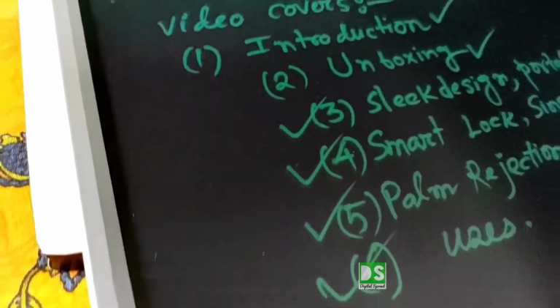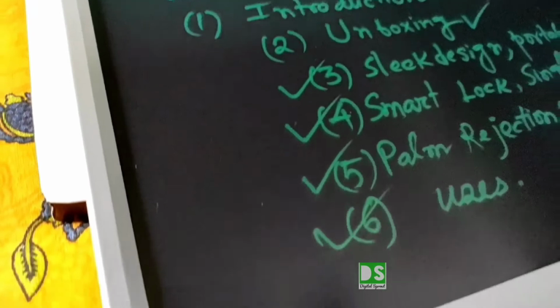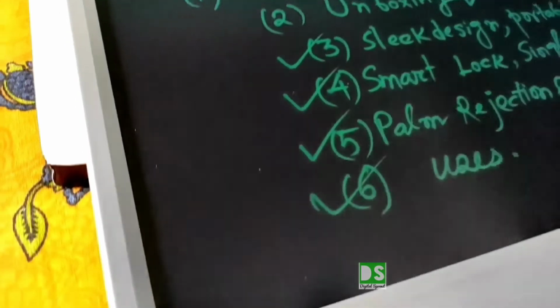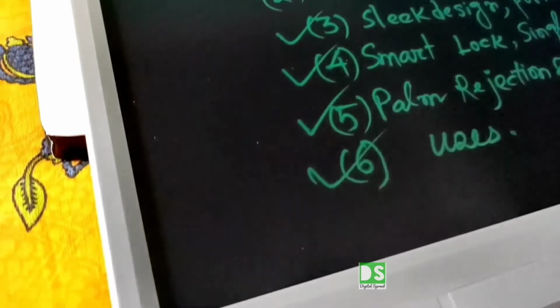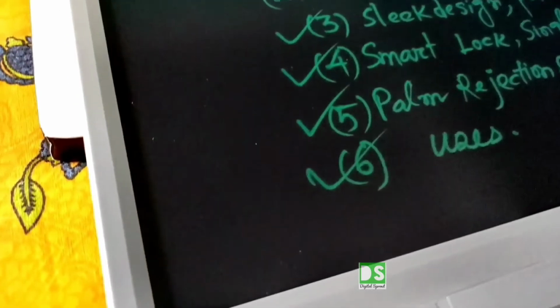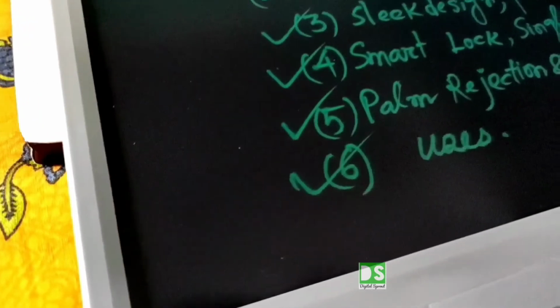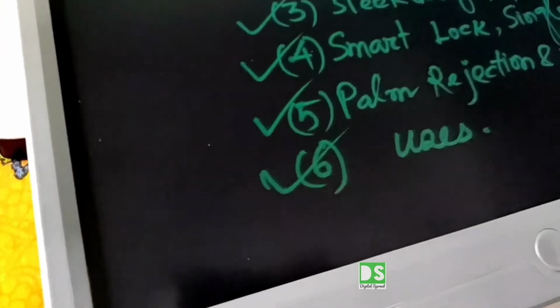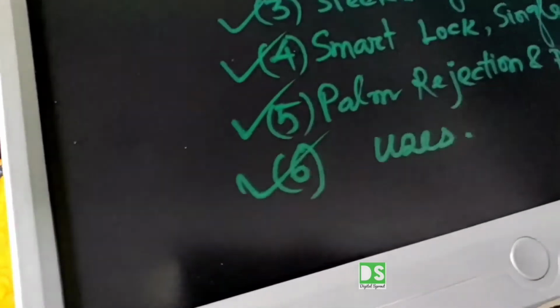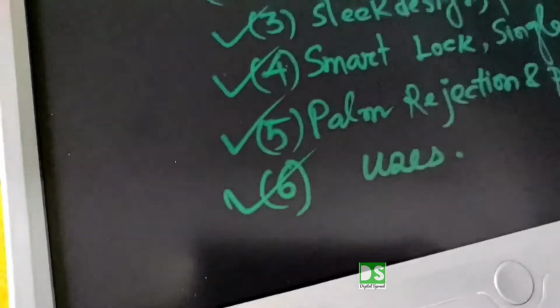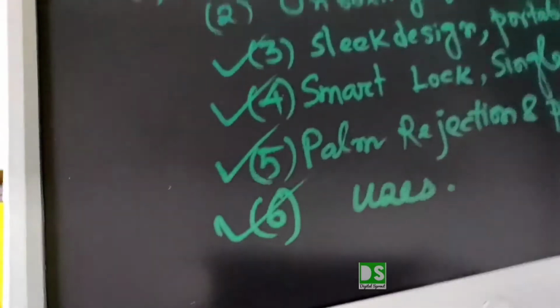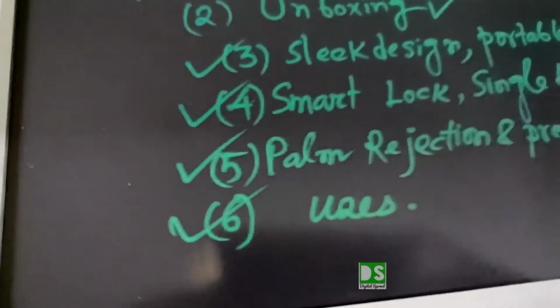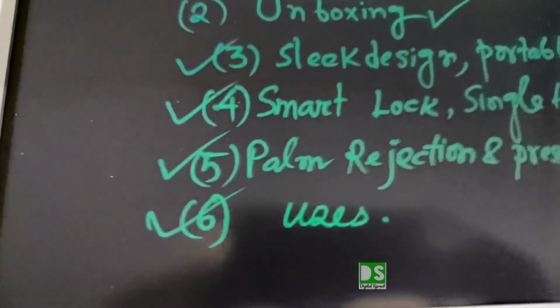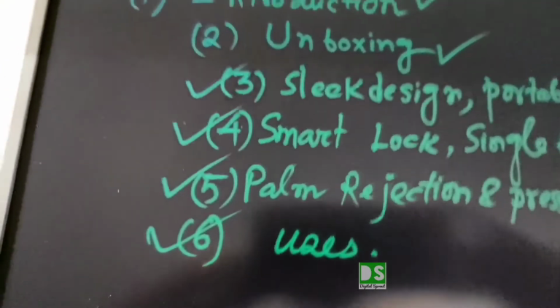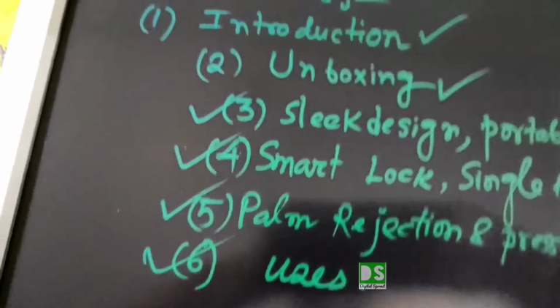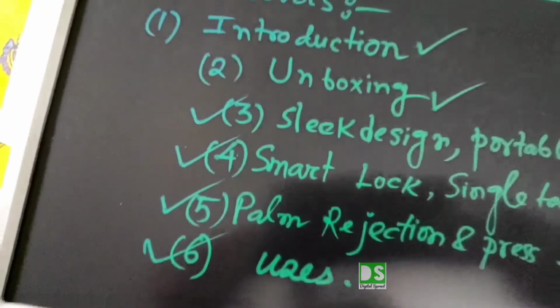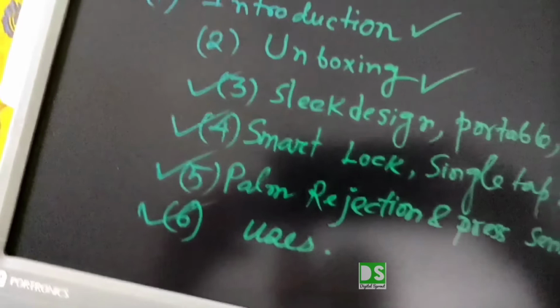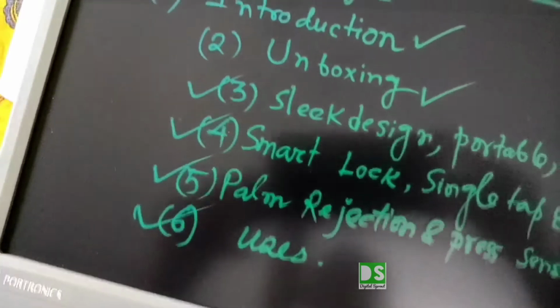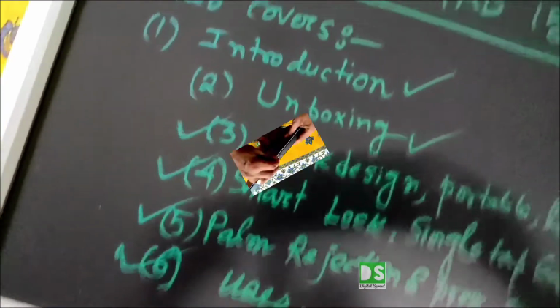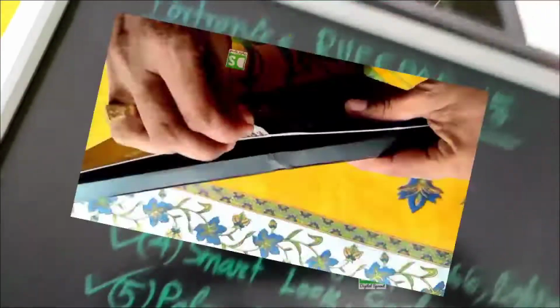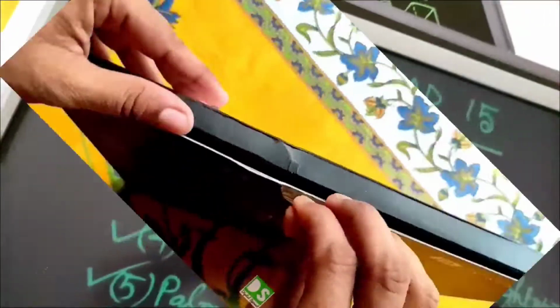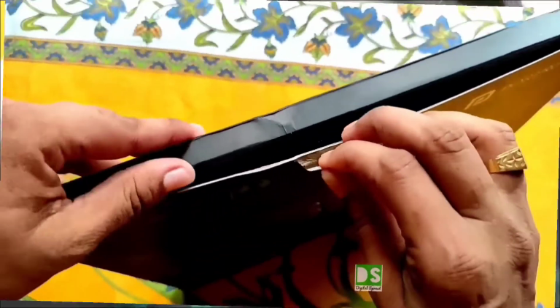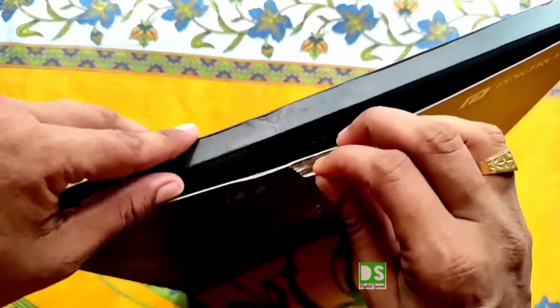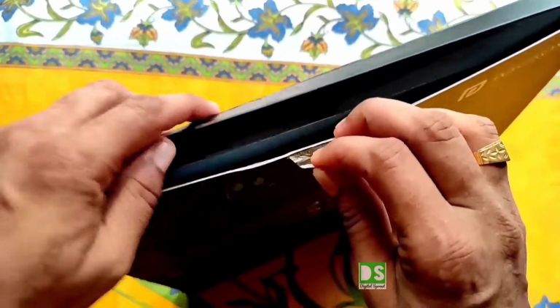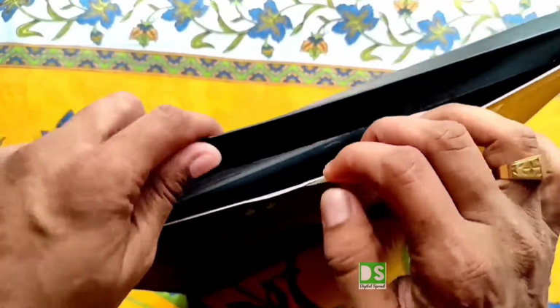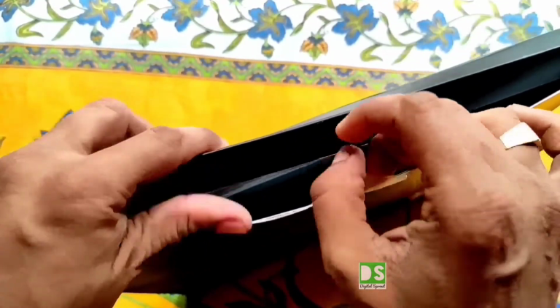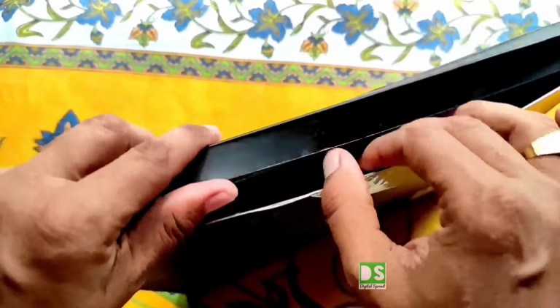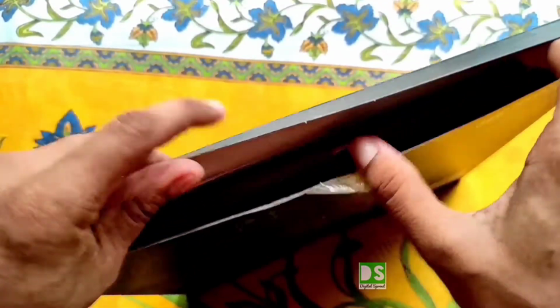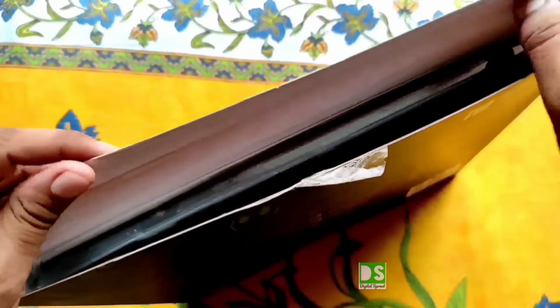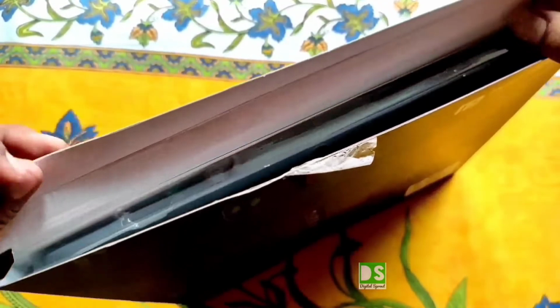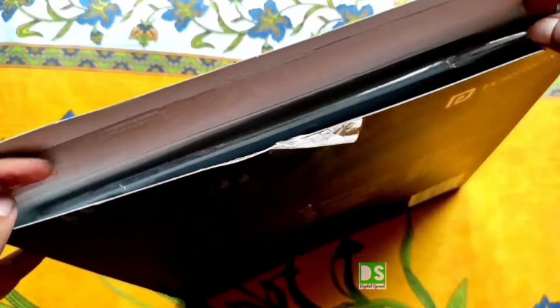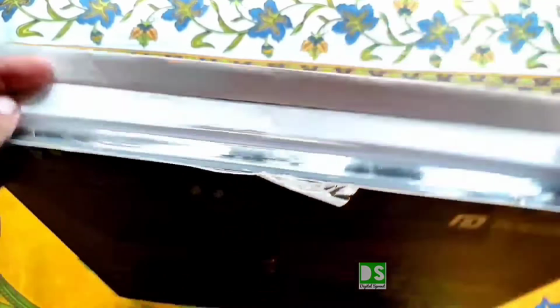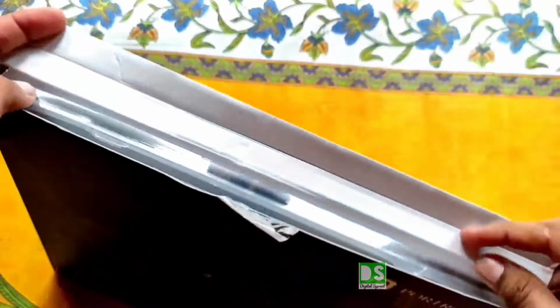Why waste paper given the existing environmental crisis, when you can scribble your thoughts, make numerous lists, and do much more with this awesome portable idea? Now let's open the box and reveal the Rappad 15 from Portronics.